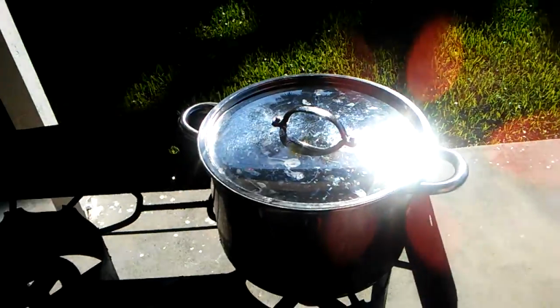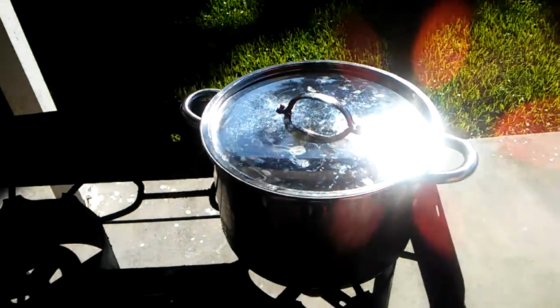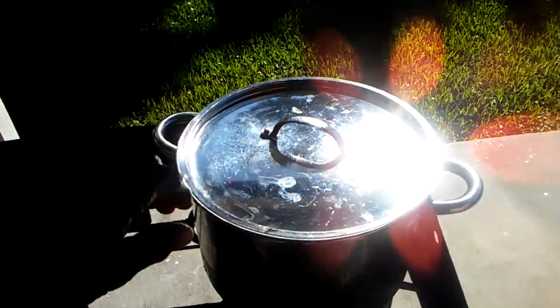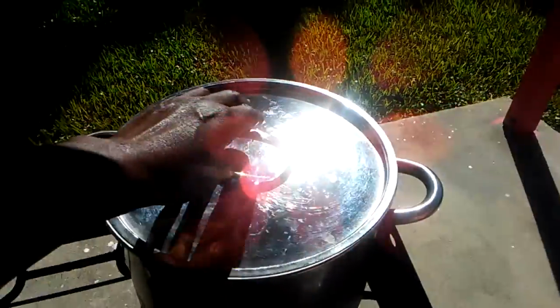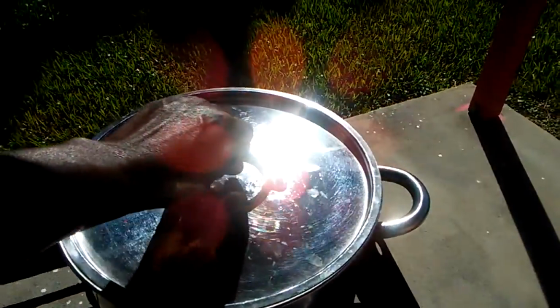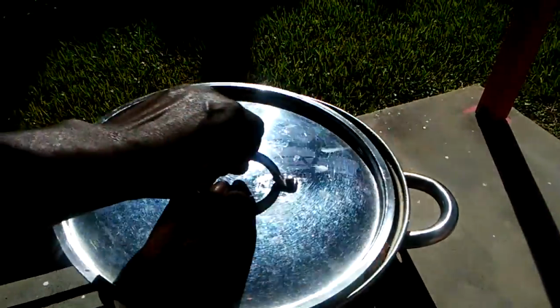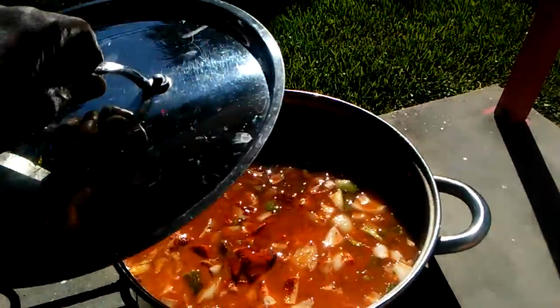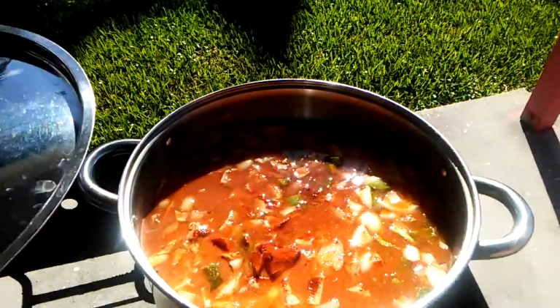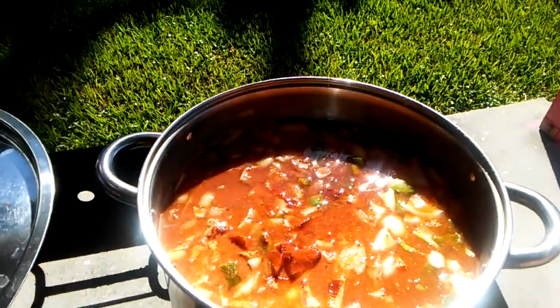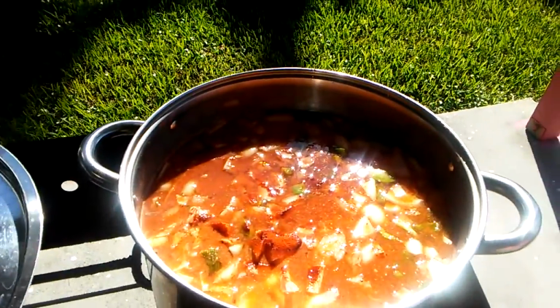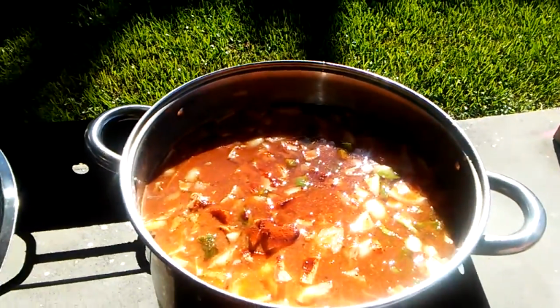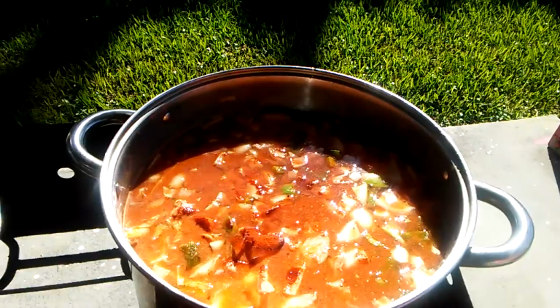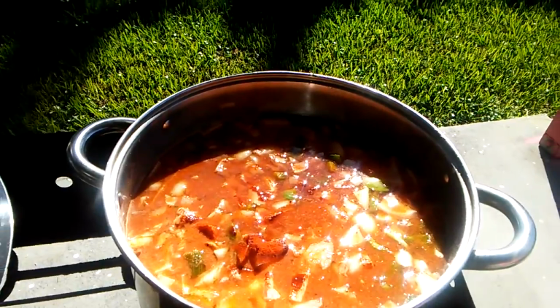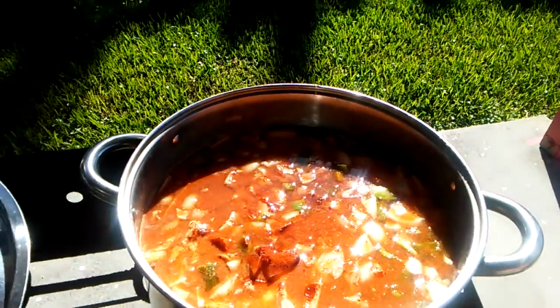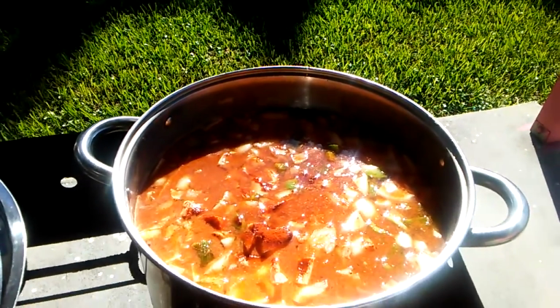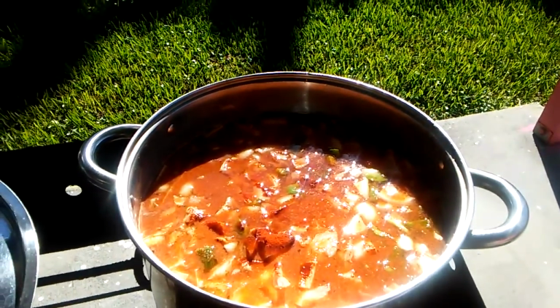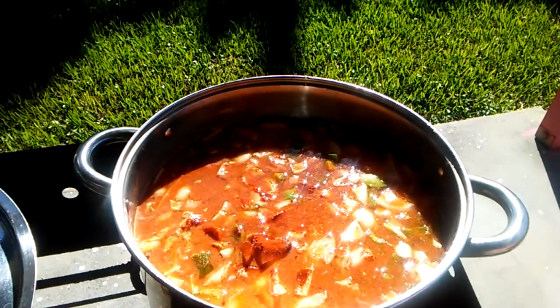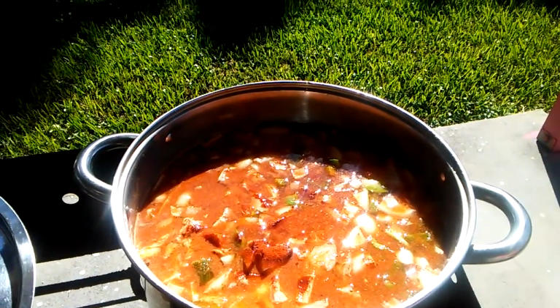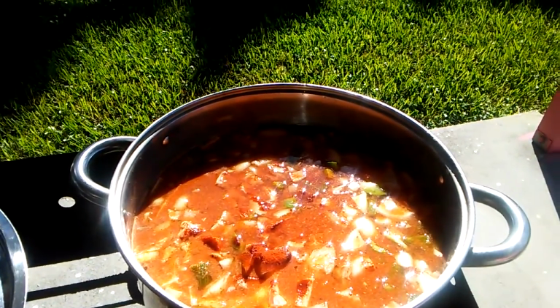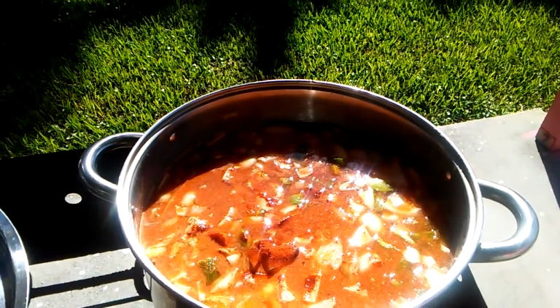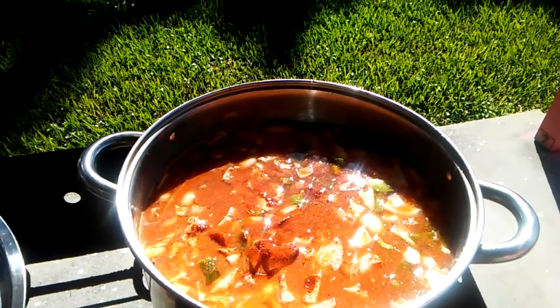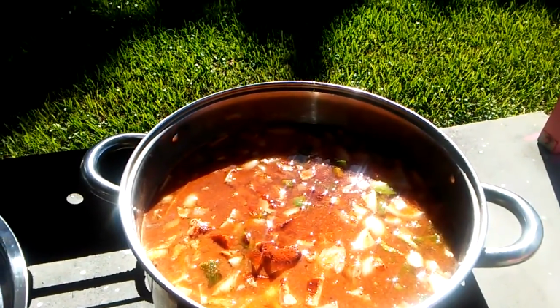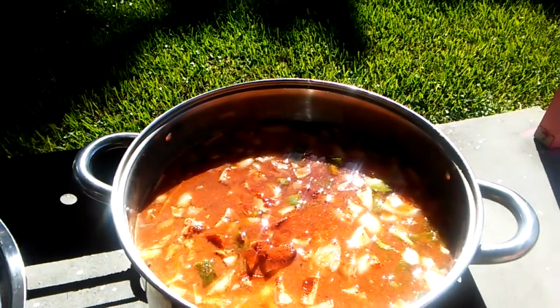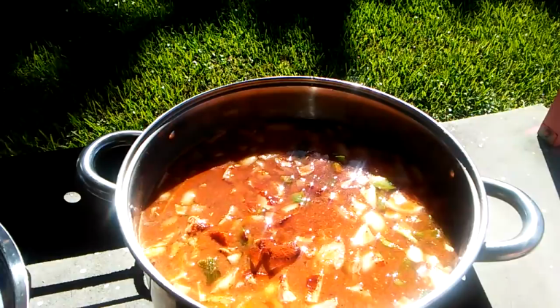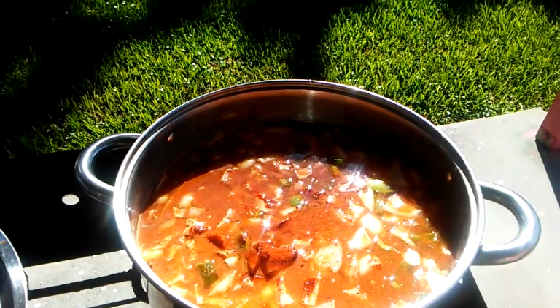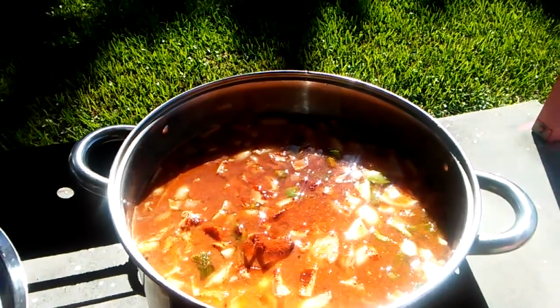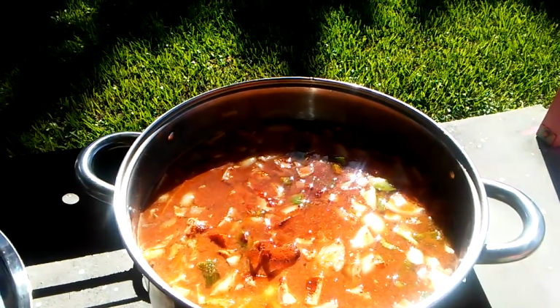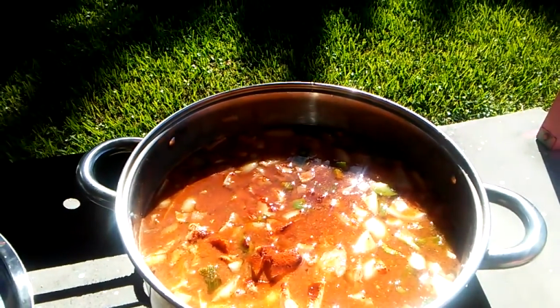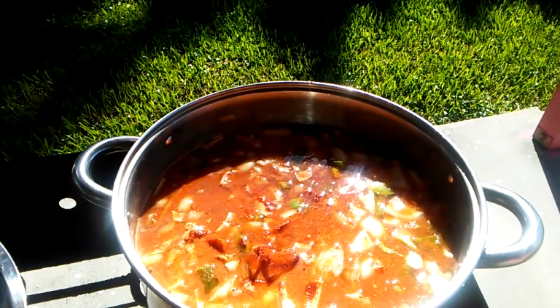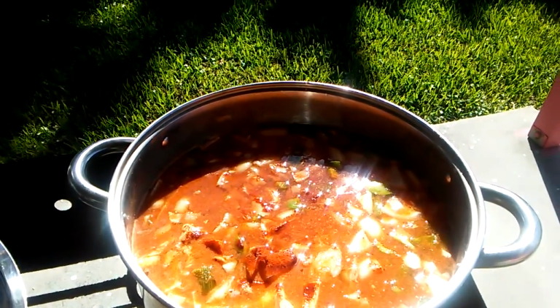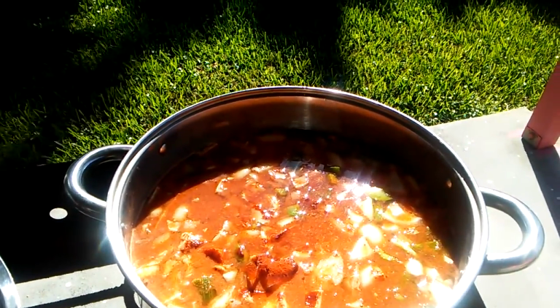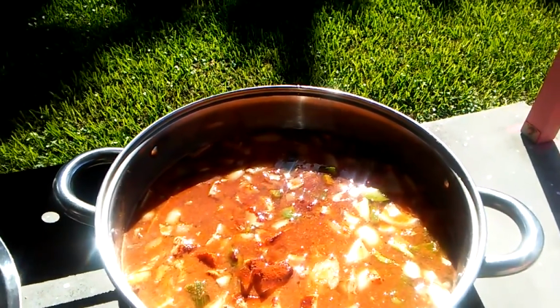My pot is on the fire, getting ready for it to get started cooking. I forgot to say you got to add some vinegar in there to make it become souse — that's what you add to the pot. I forgot to tell you that.